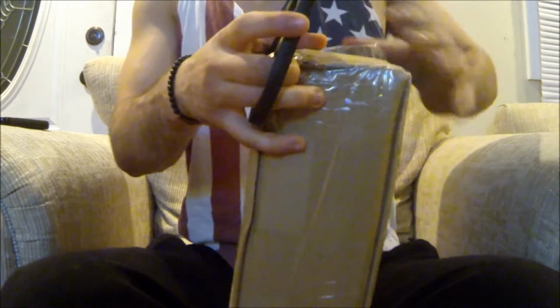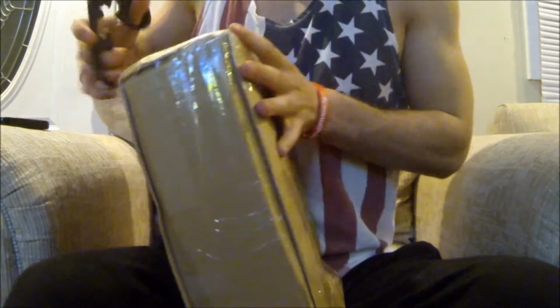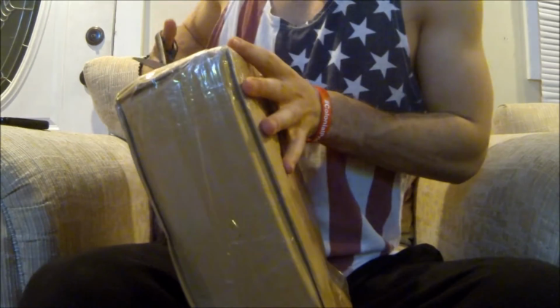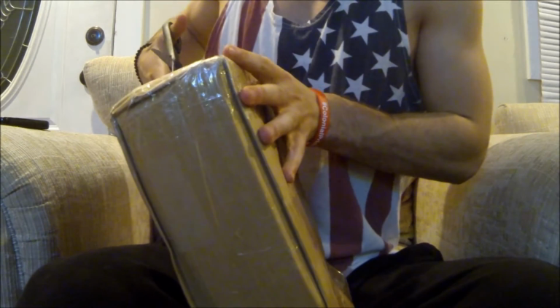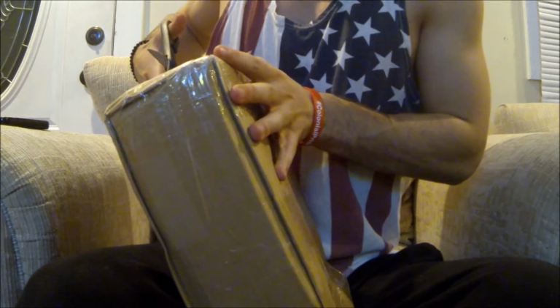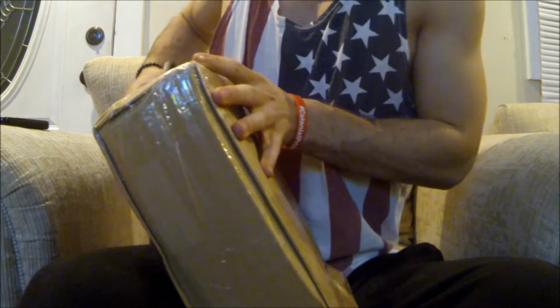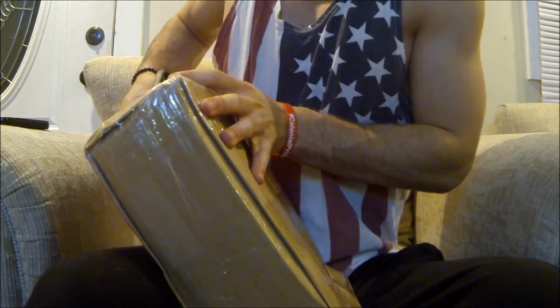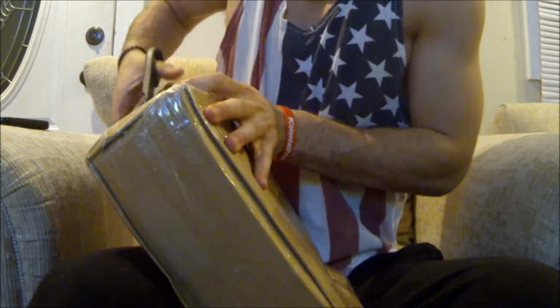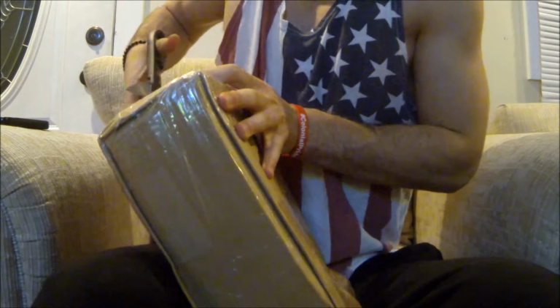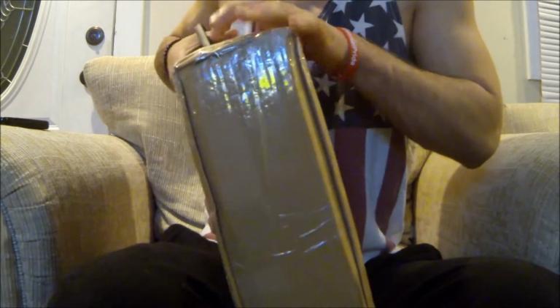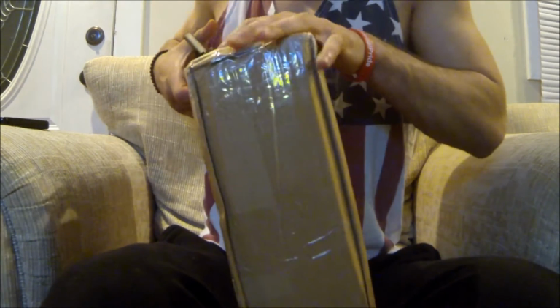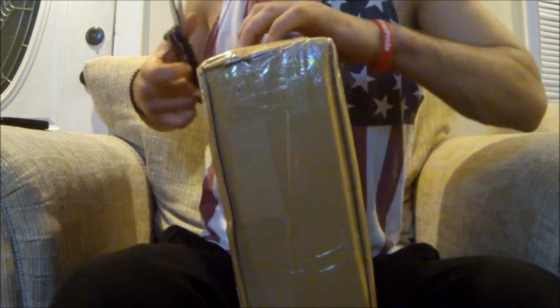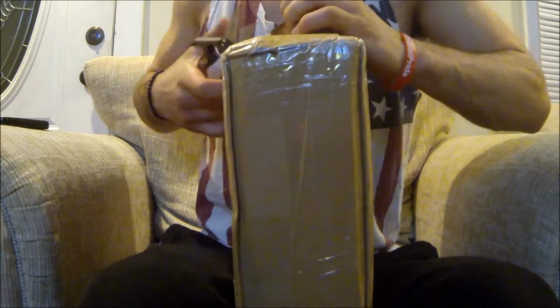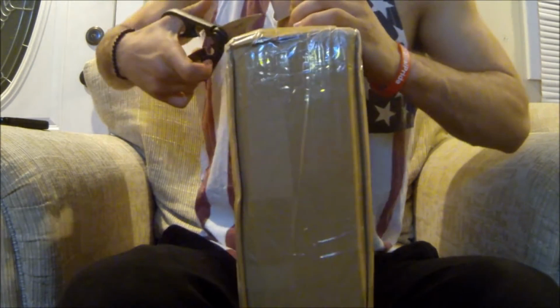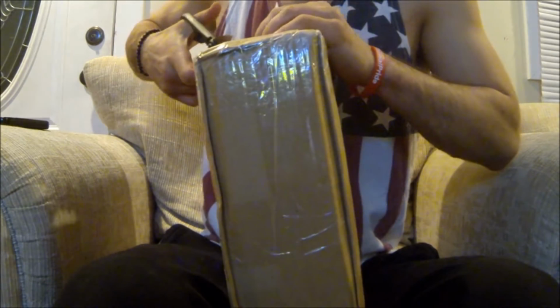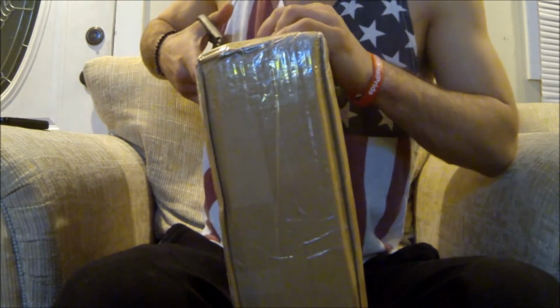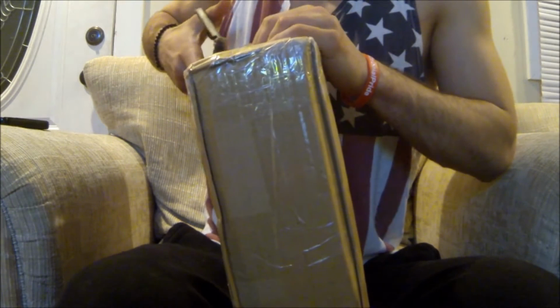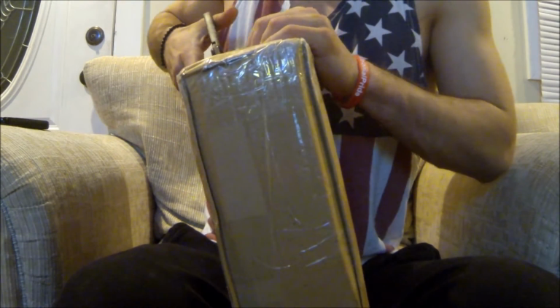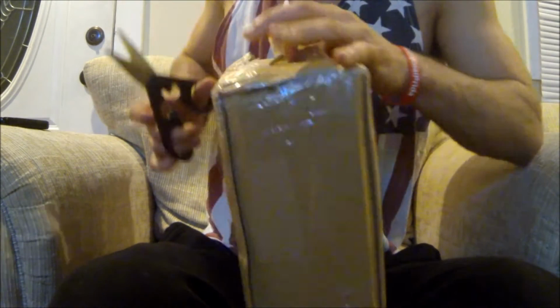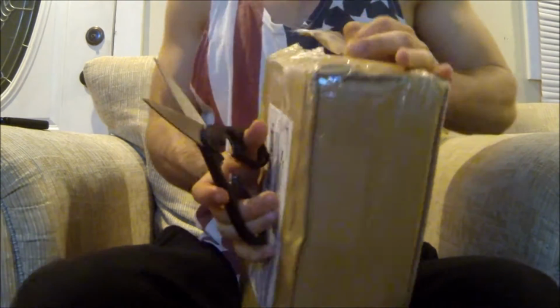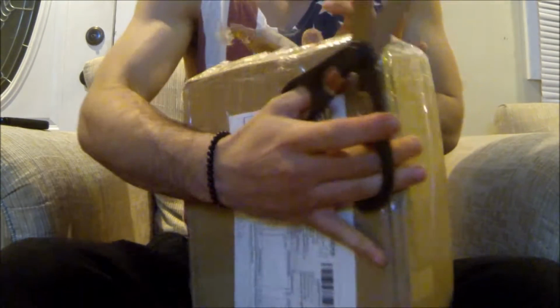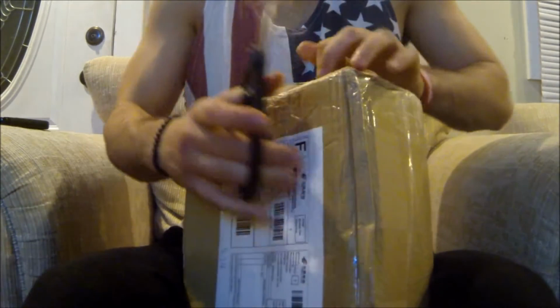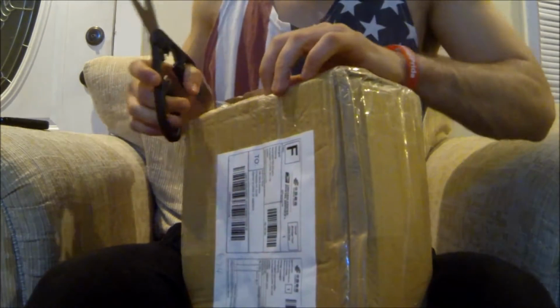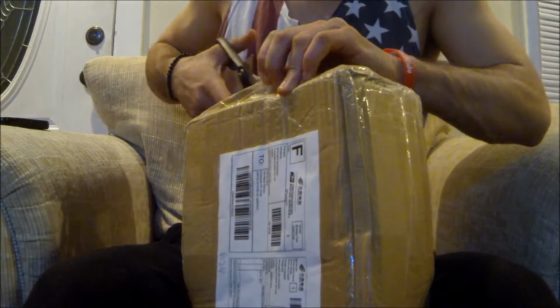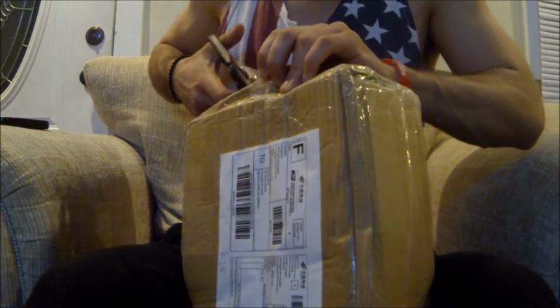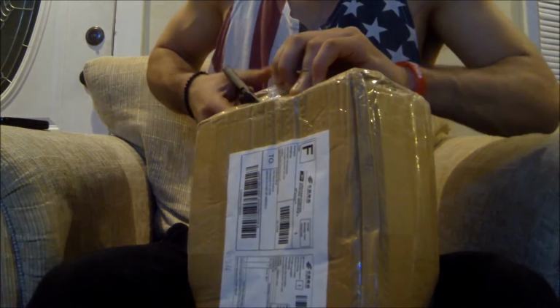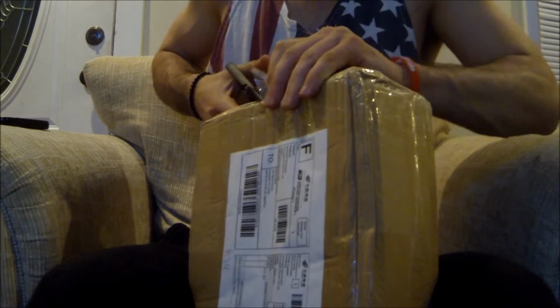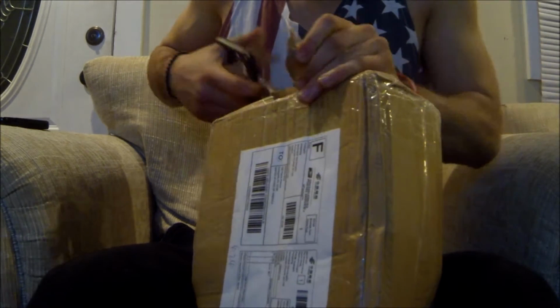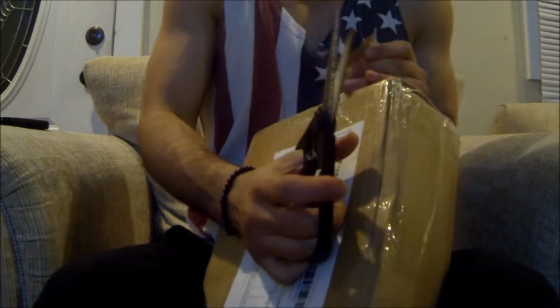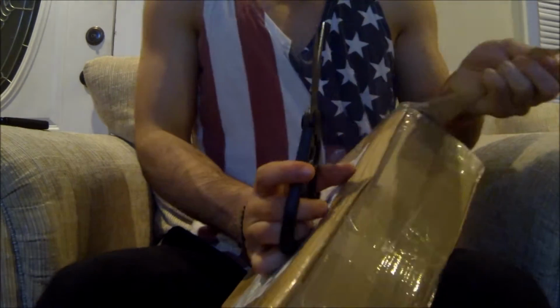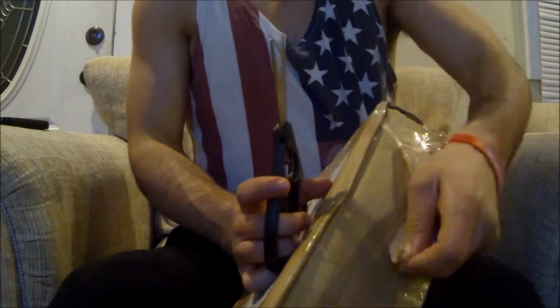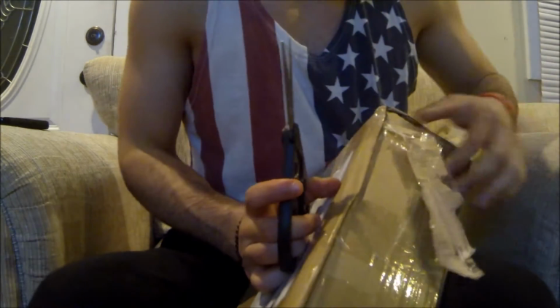I also recently got a pair from AliExpress.com — it's like an eBay with a bunch of foreign vendors for real cheap. They sent me the wrong color and the wrong size, and it took a month to come in, so I'm not going to use them ever again.